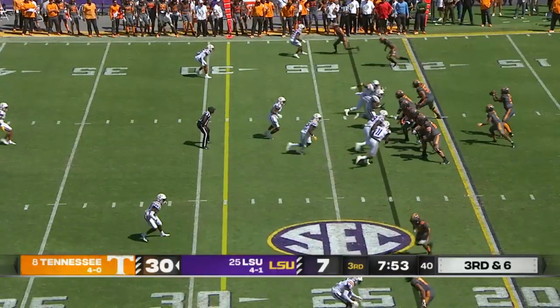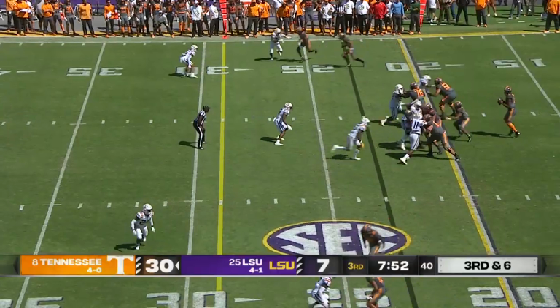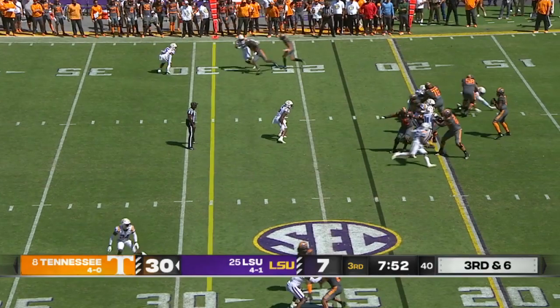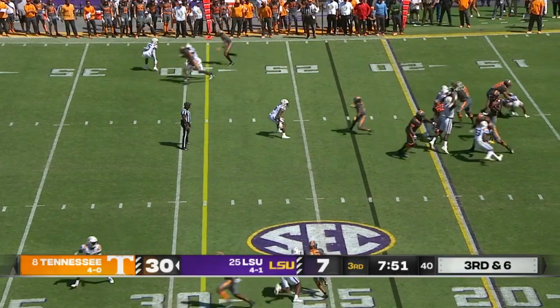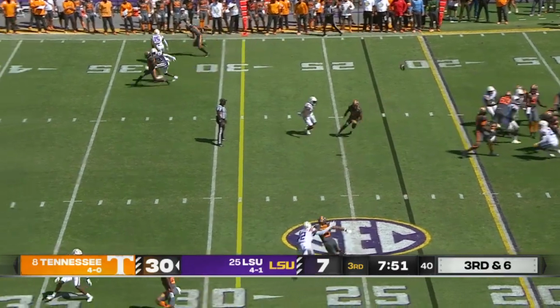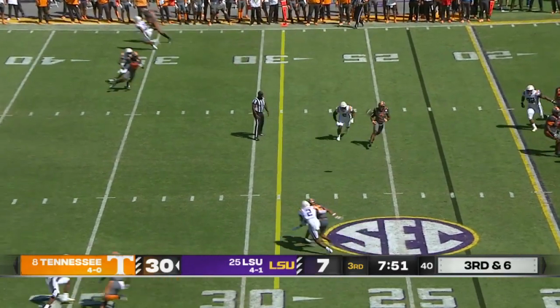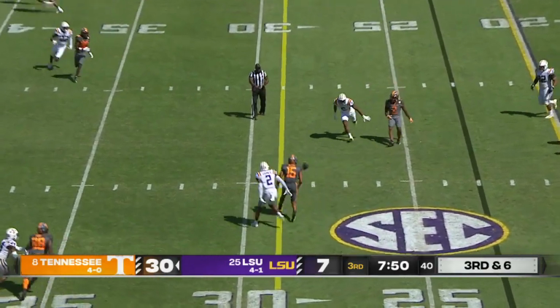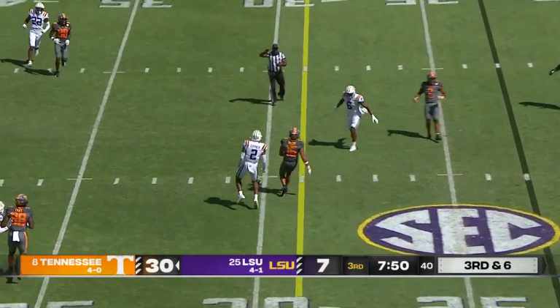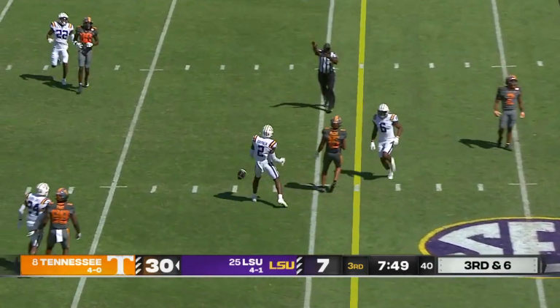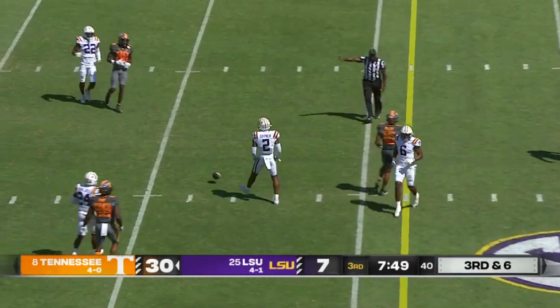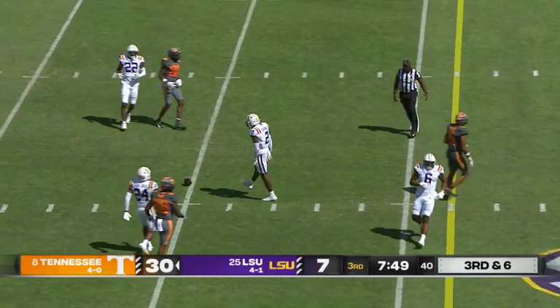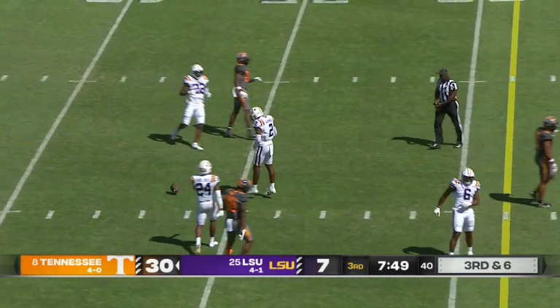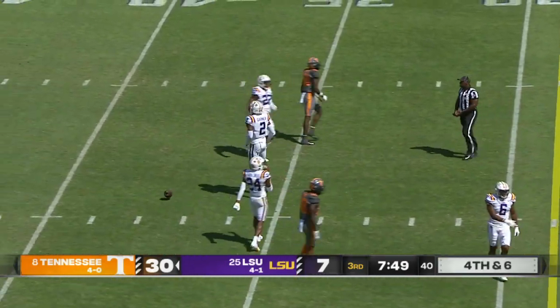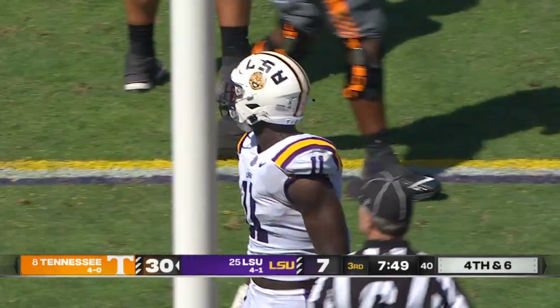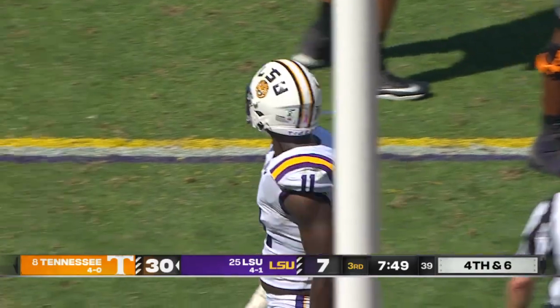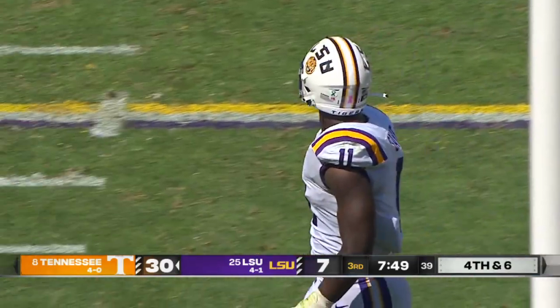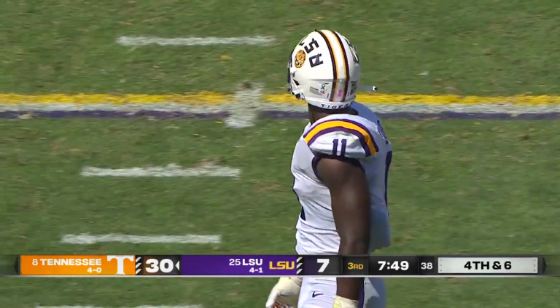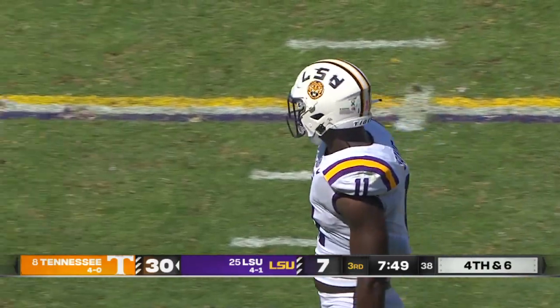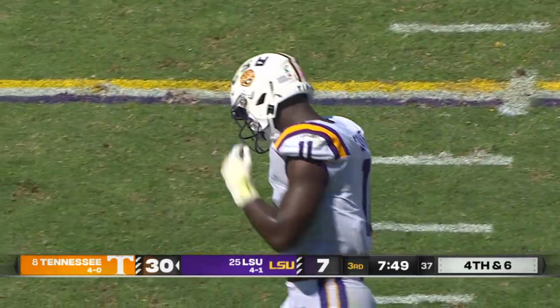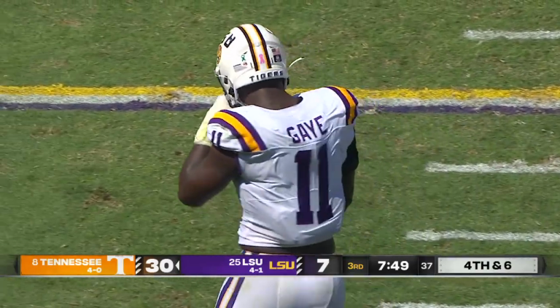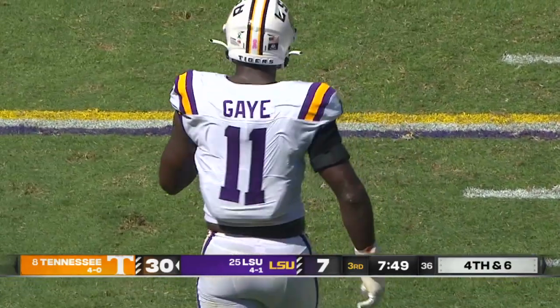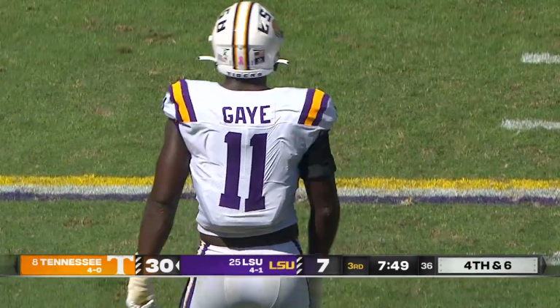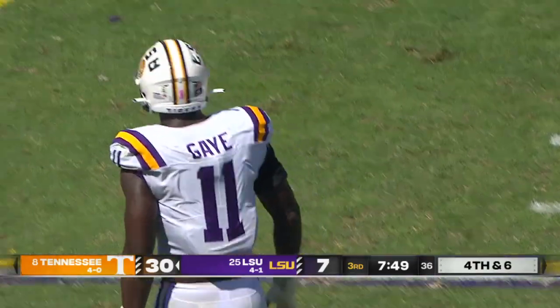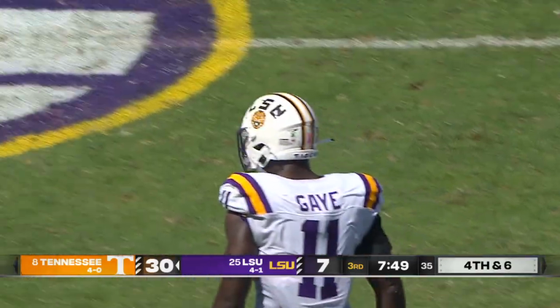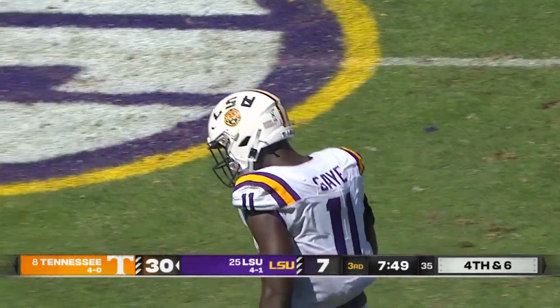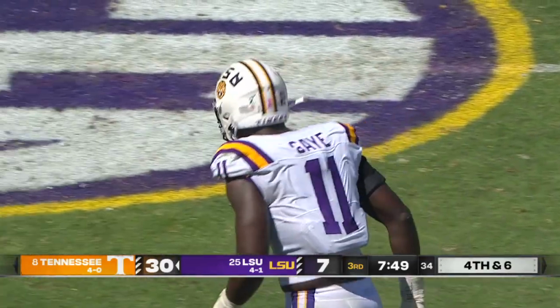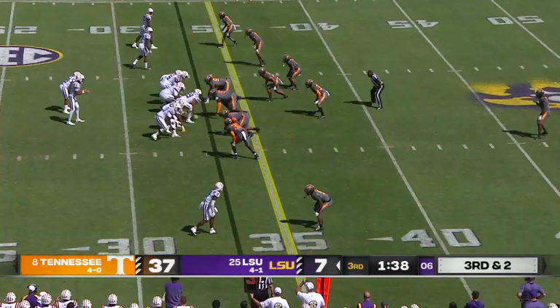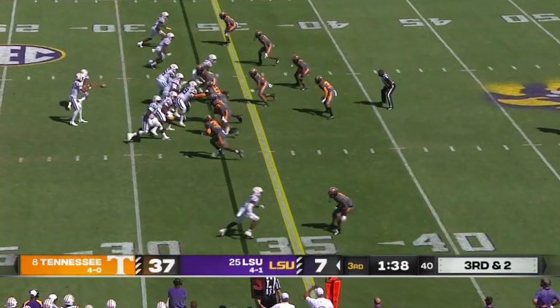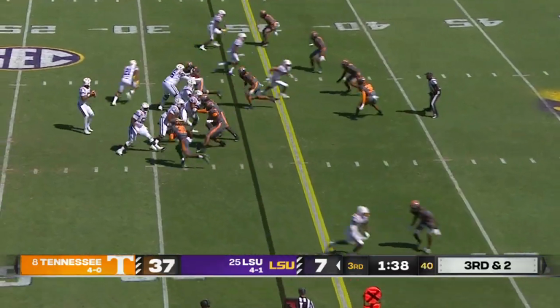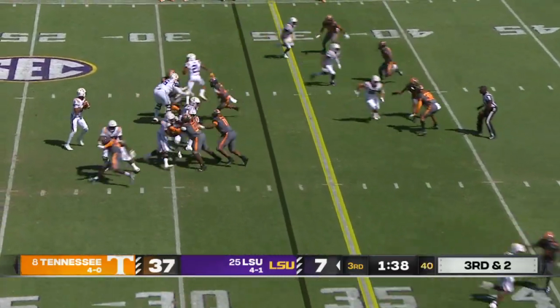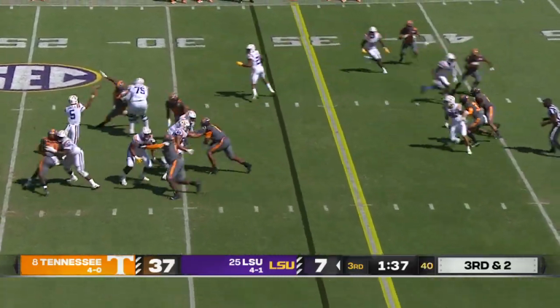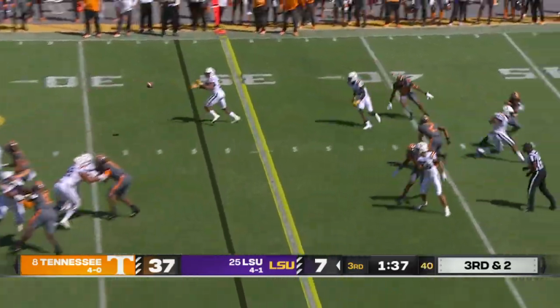Two to the left, single back, Hooker delivers, ball deflected at the line, incomplete at the 28 yard line — the defense with an excellent stop. Holly Gay with the tip at the line on the pass attempt by Hooker.